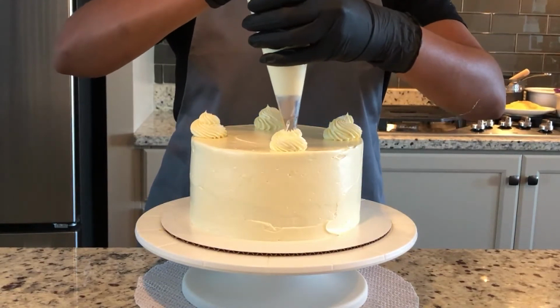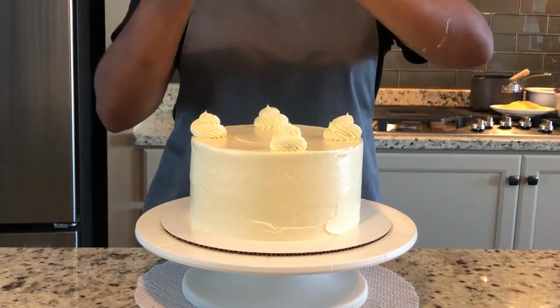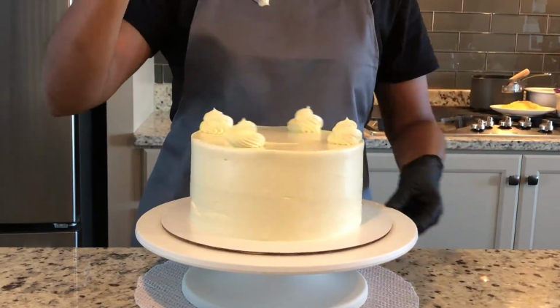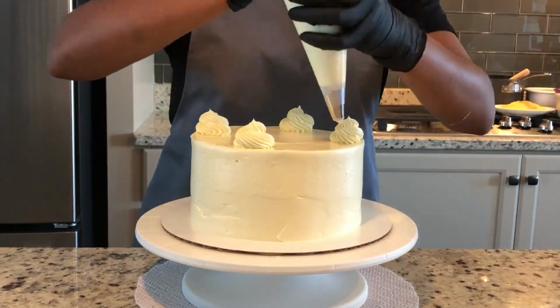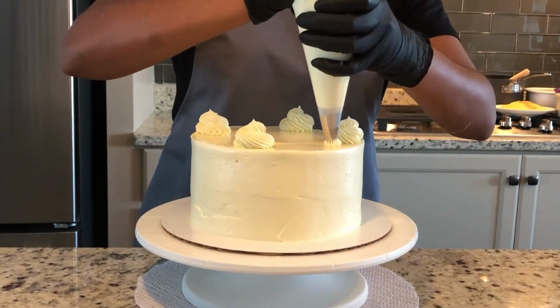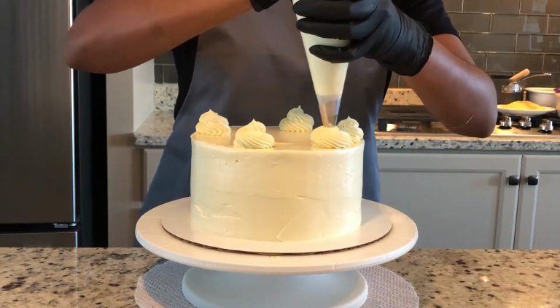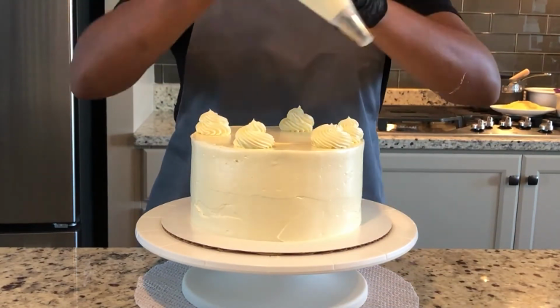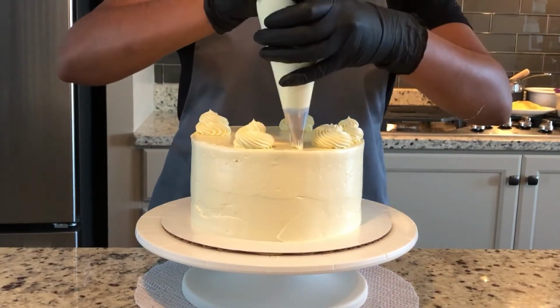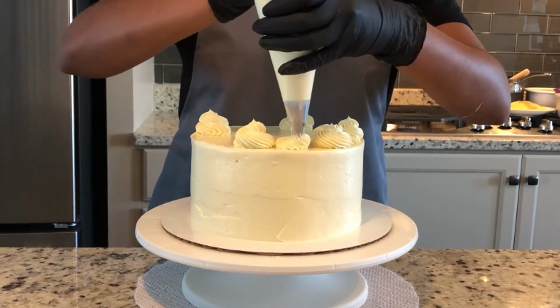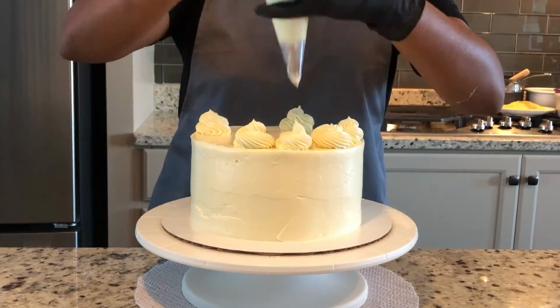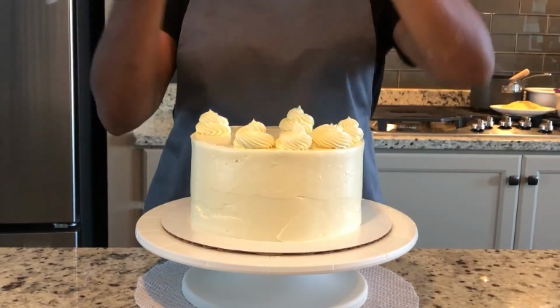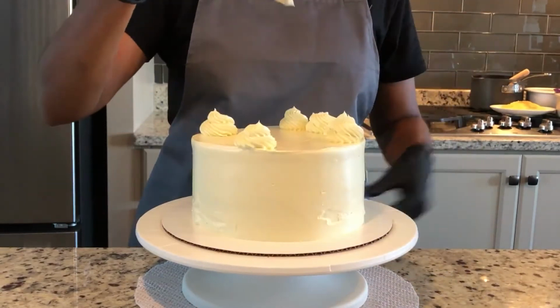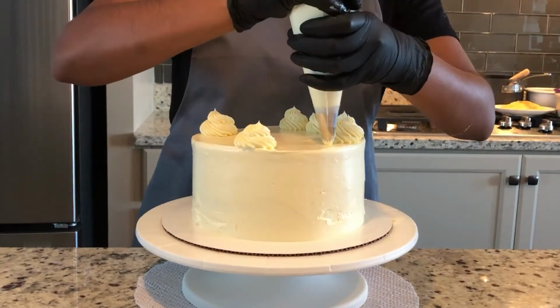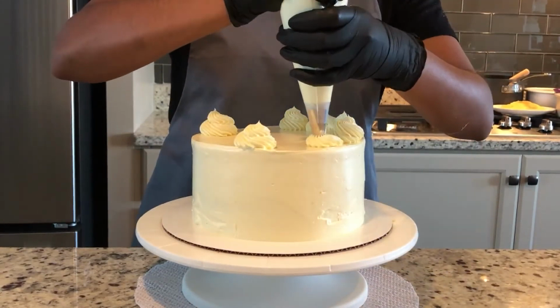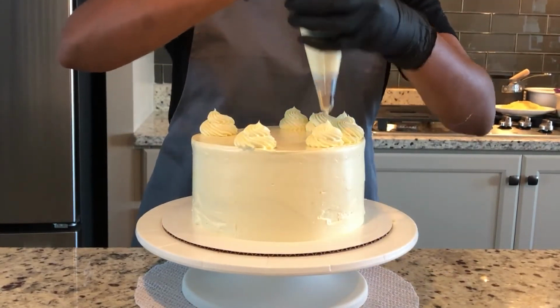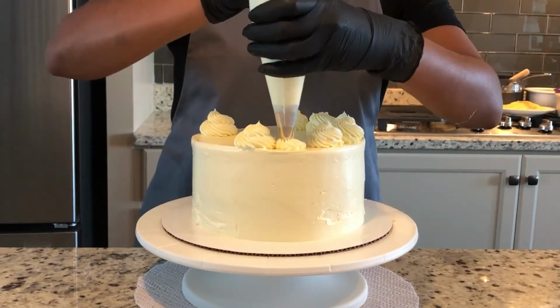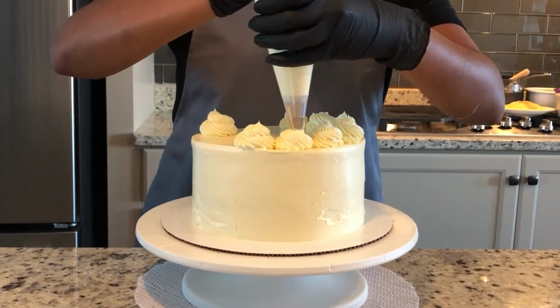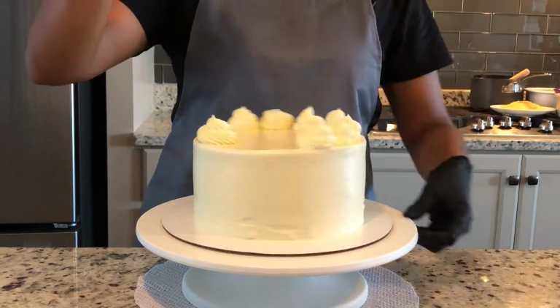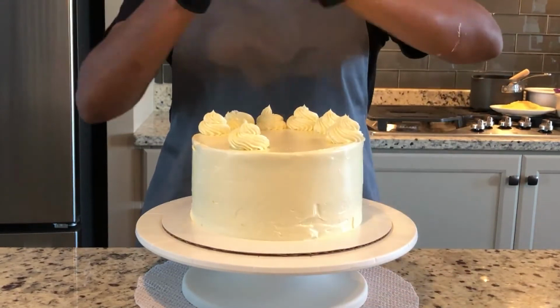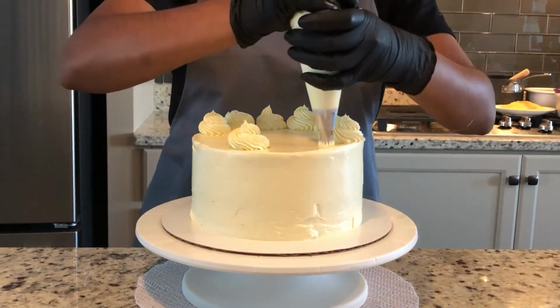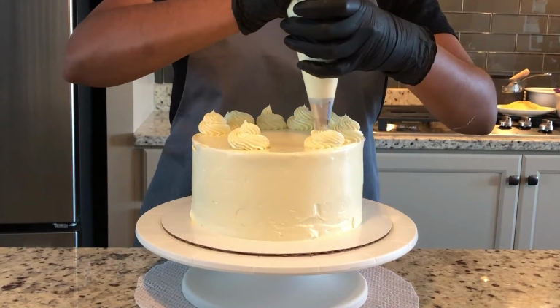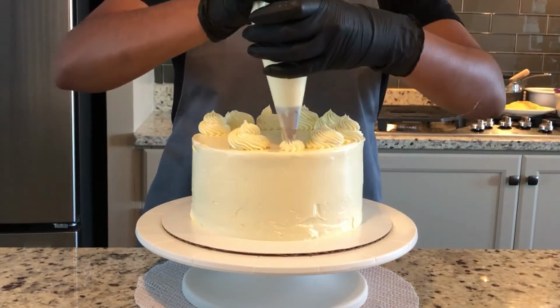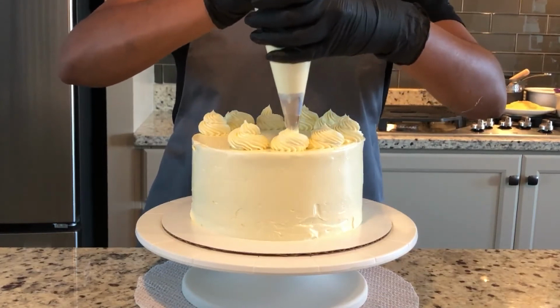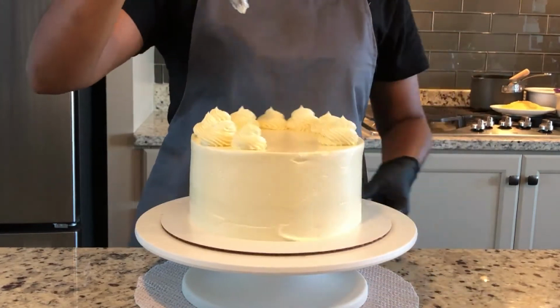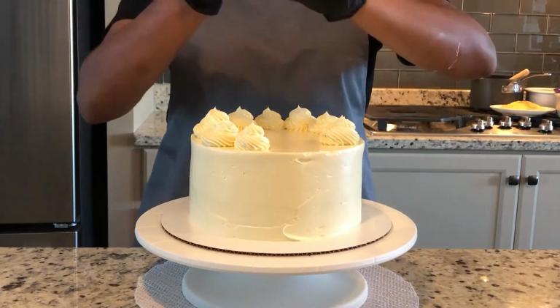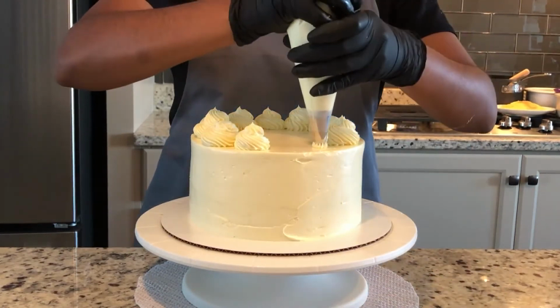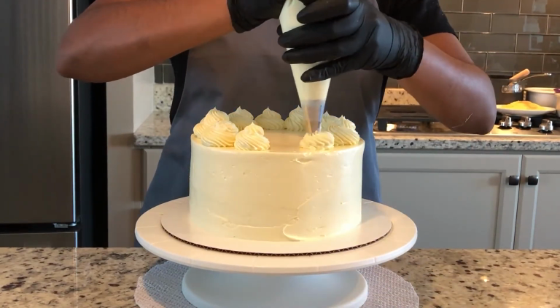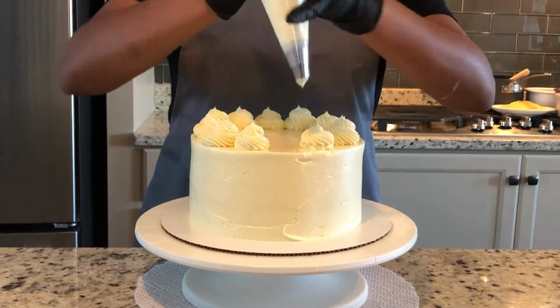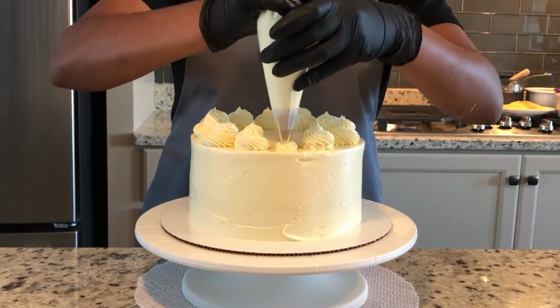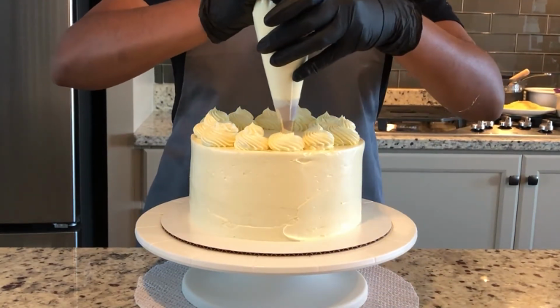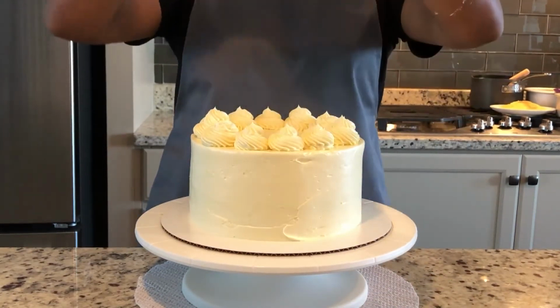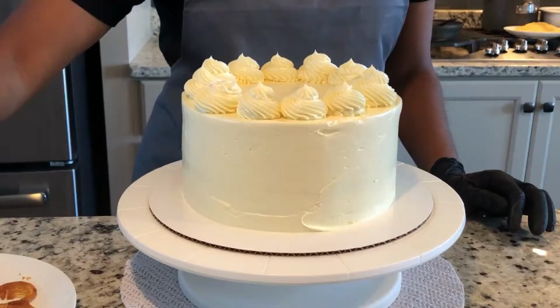To make the swirls even, I like to pipe them in a specific pattern. Imagine a plus sign or an X — pipe swirls in the corners of that plus first, then use those as markers to get the other swirls evenly spread out in between.